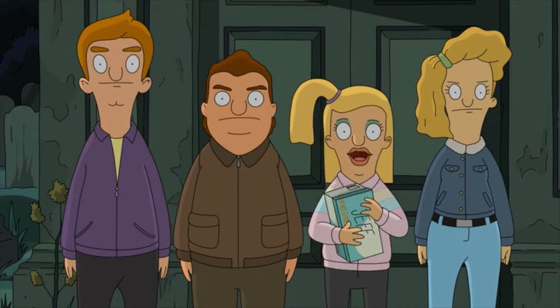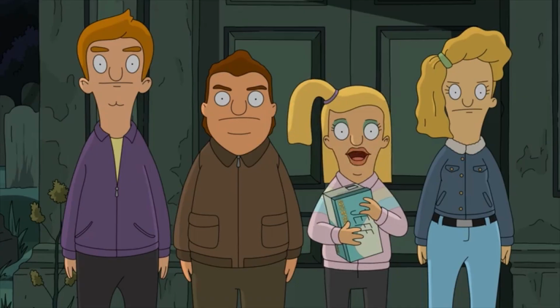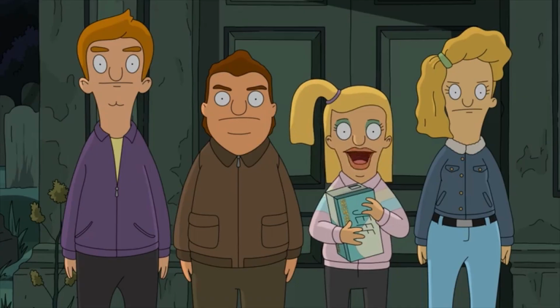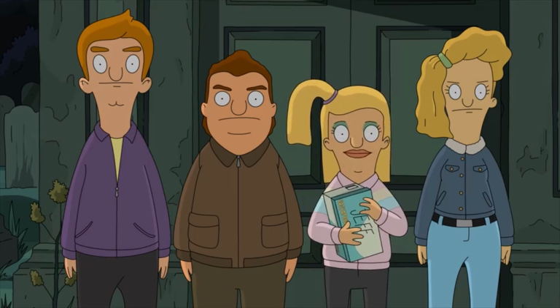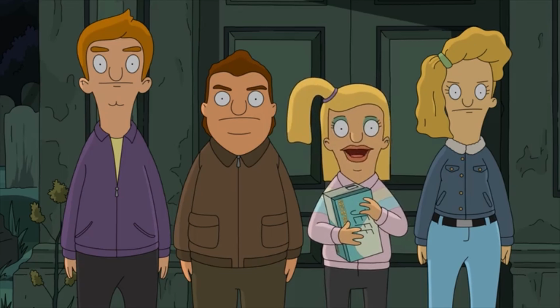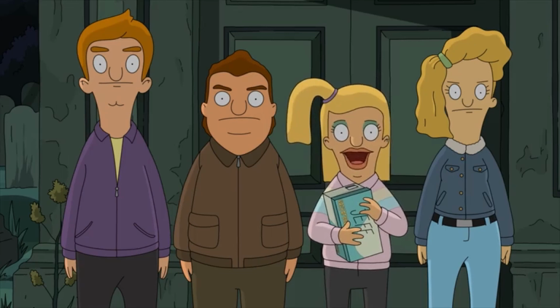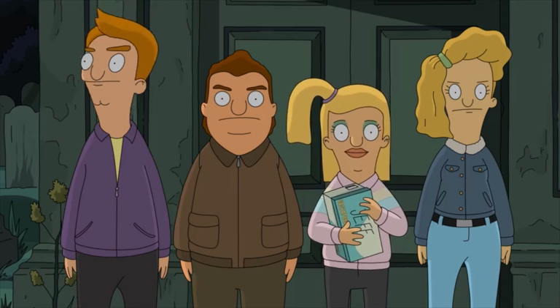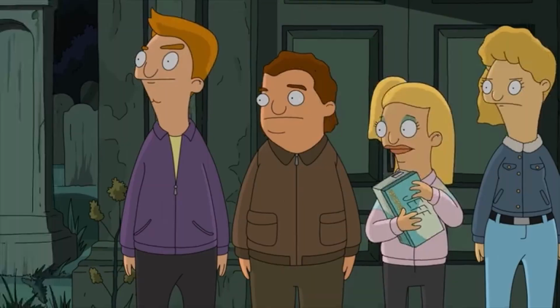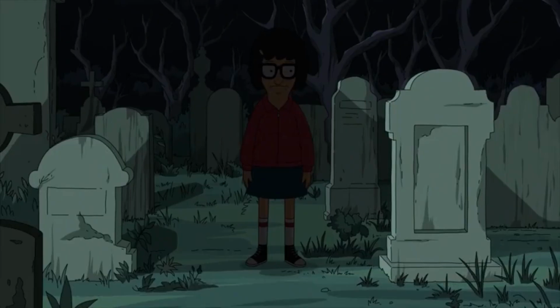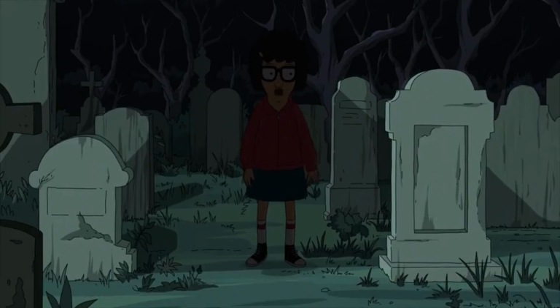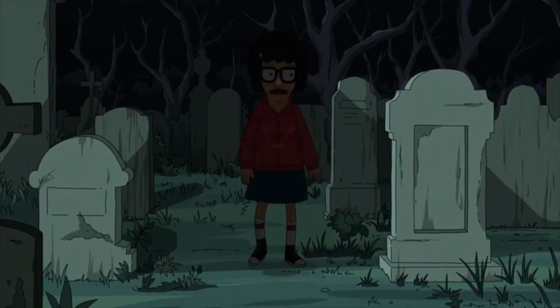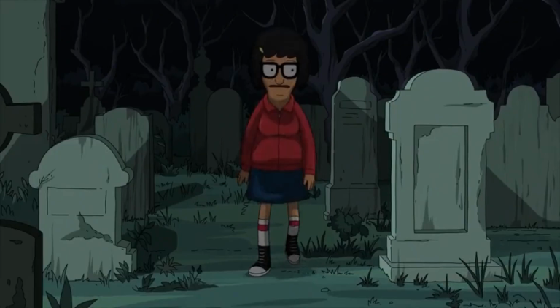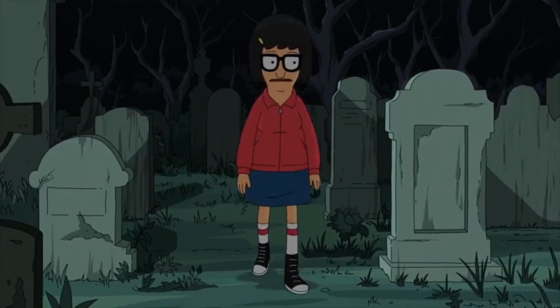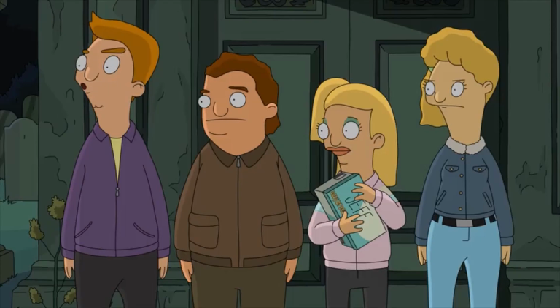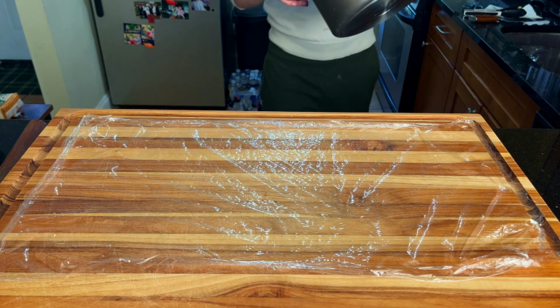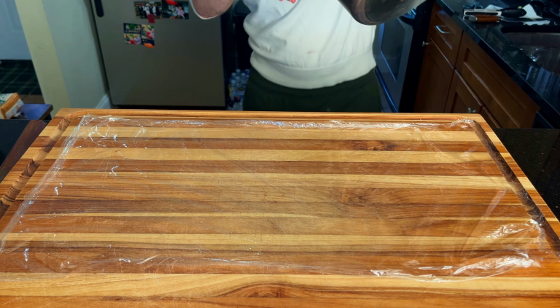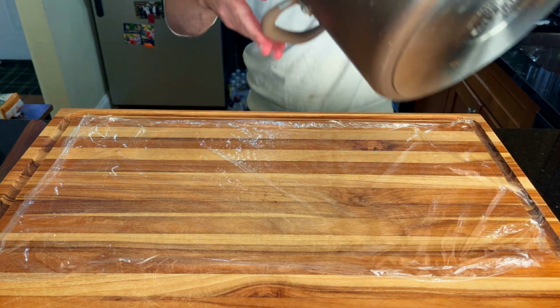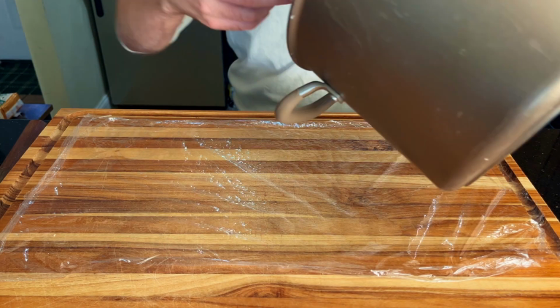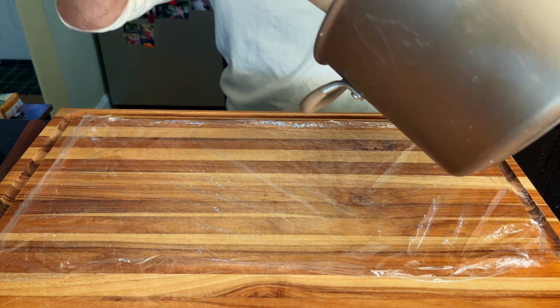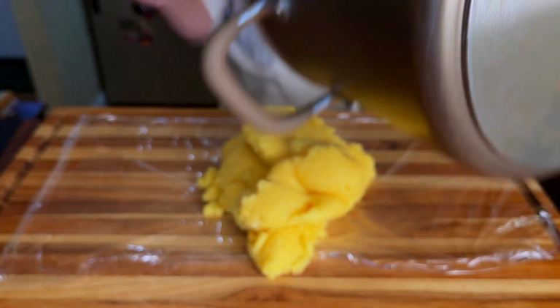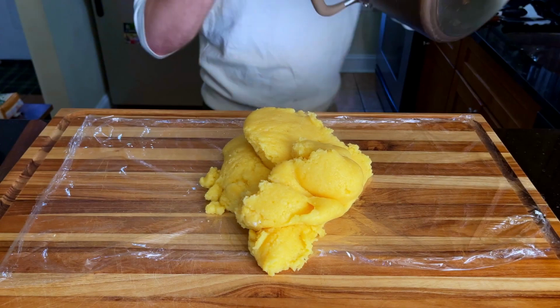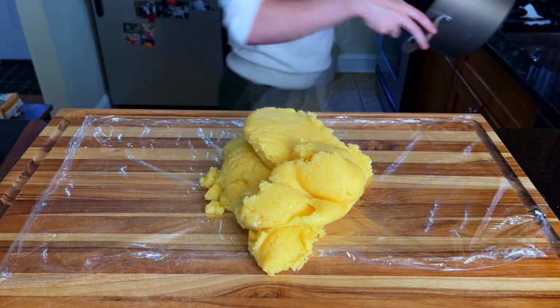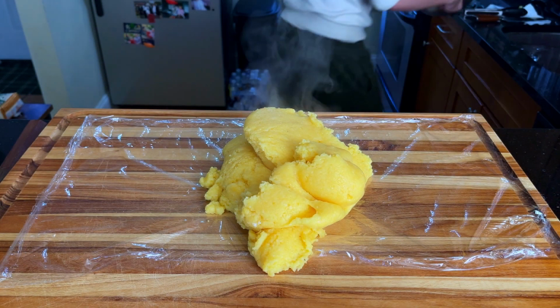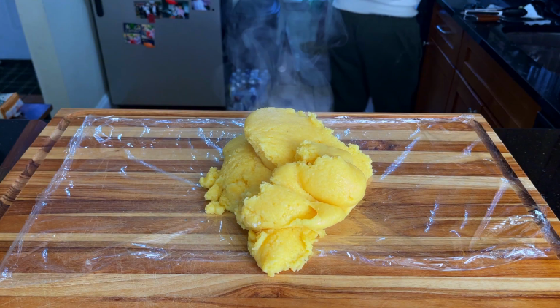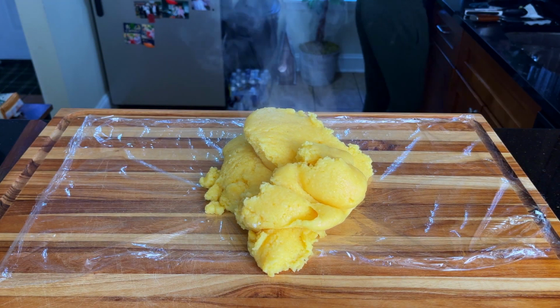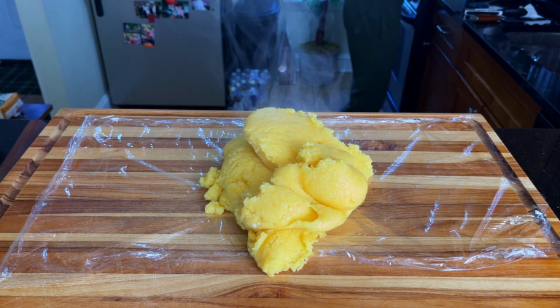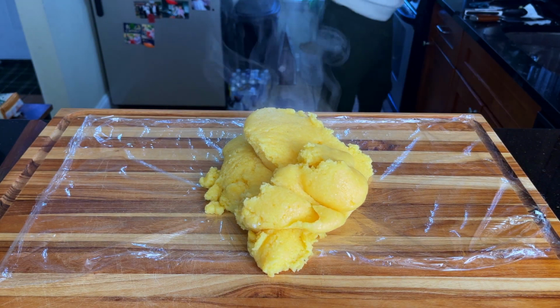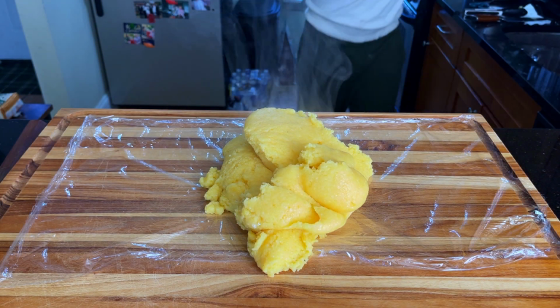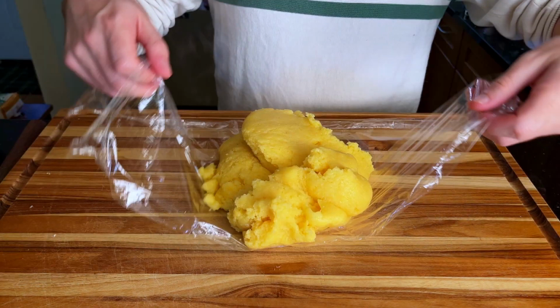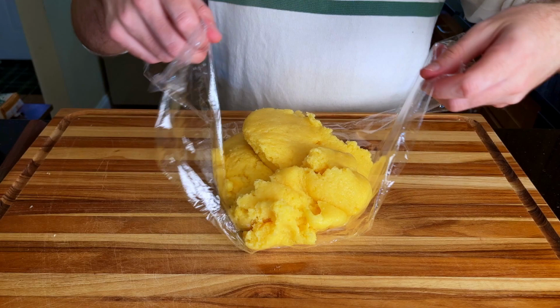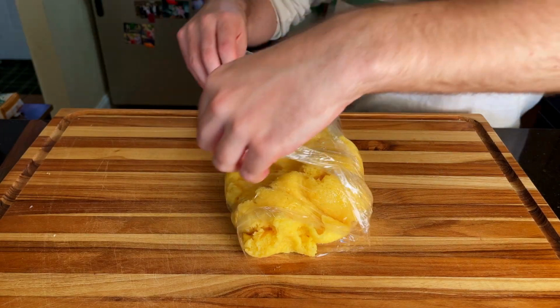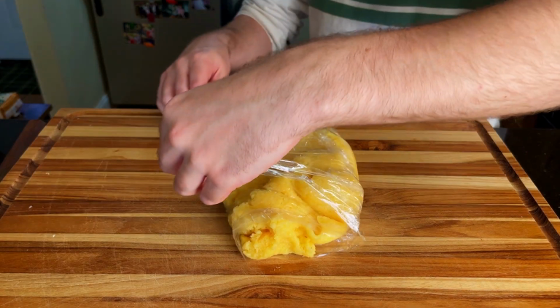Where's Tina, crying into her butt? No, my butt is dry and strong. Ew. Once the polenta reaches a good level of thickness, we can wrap it up in some plastic wrap, and then transition it into the fridge or freezer to help solidify it.